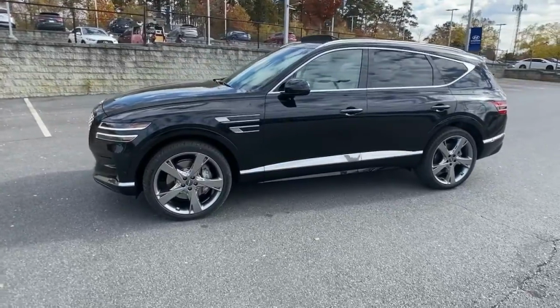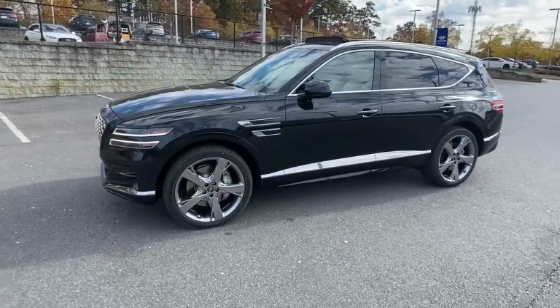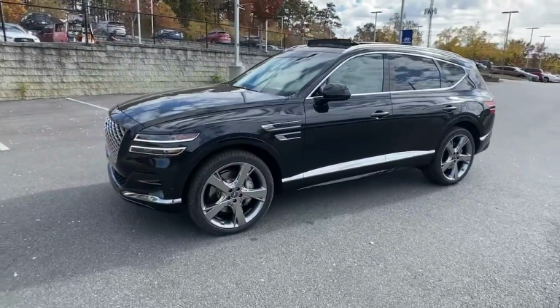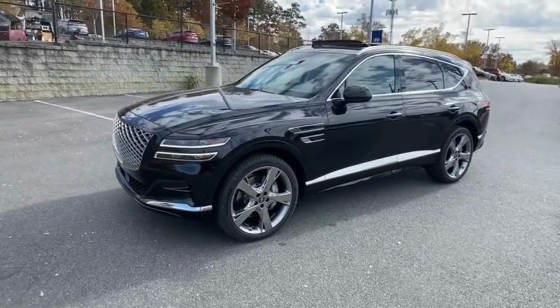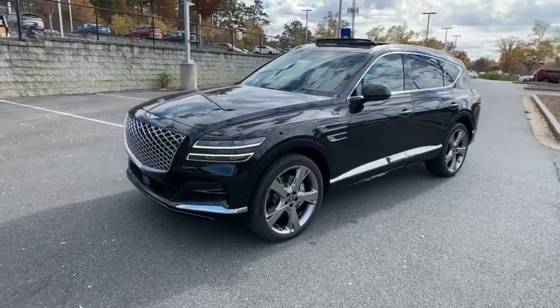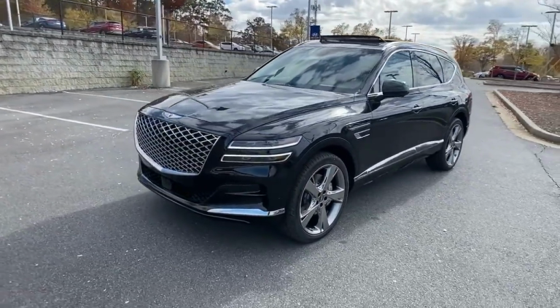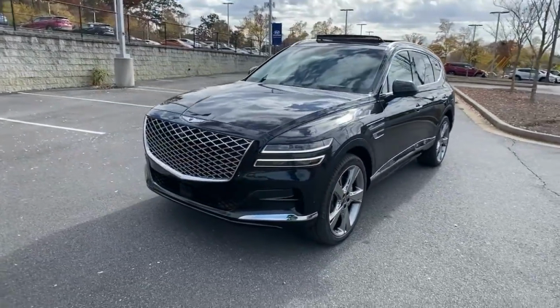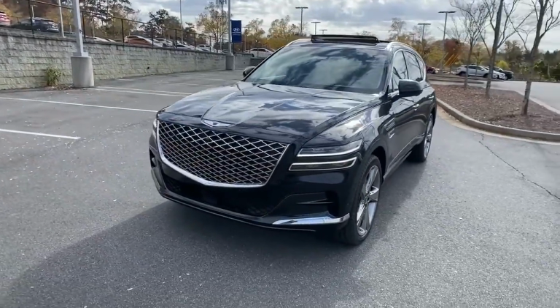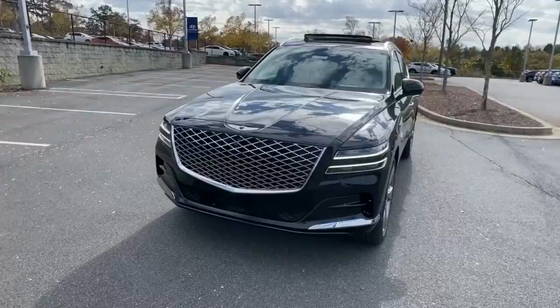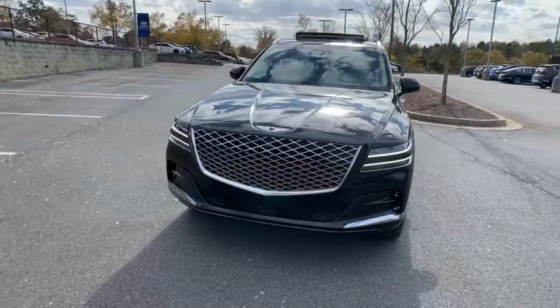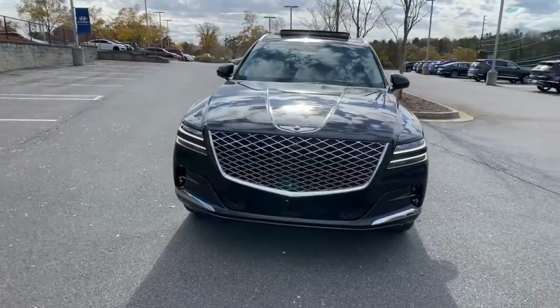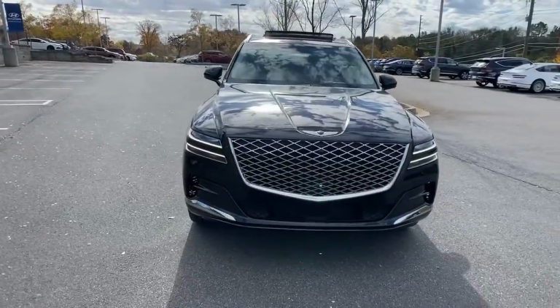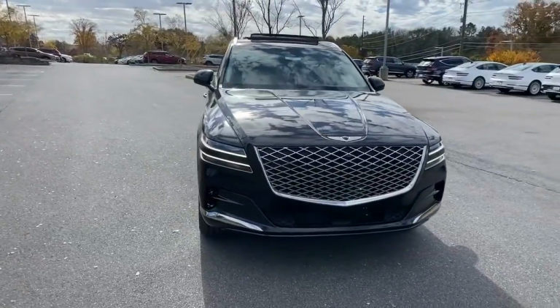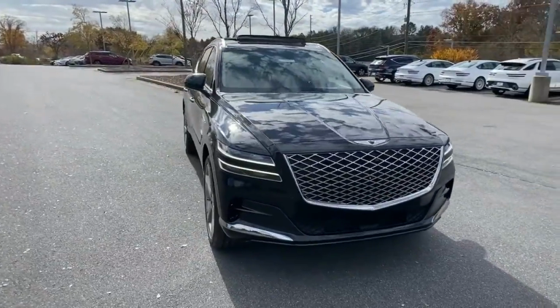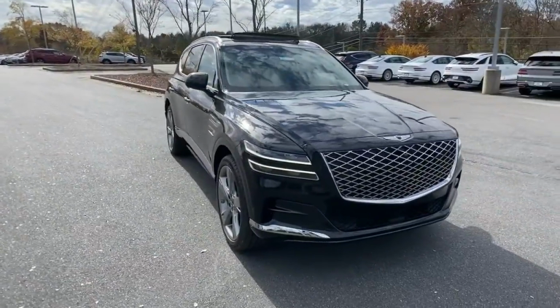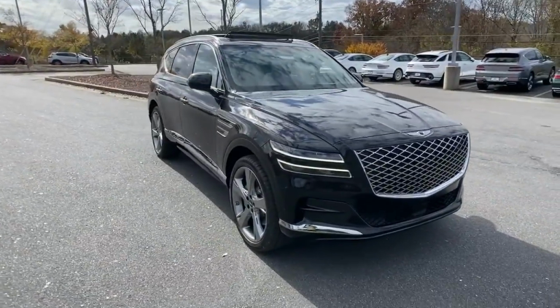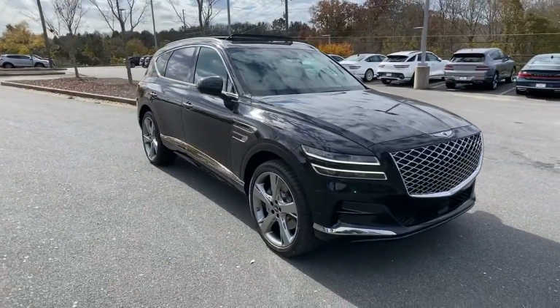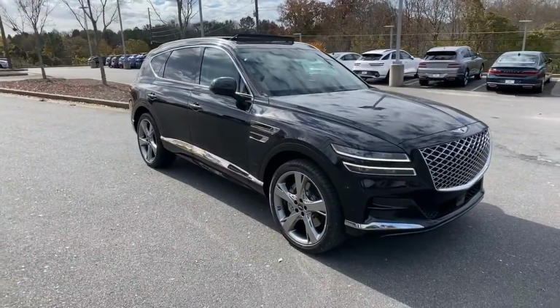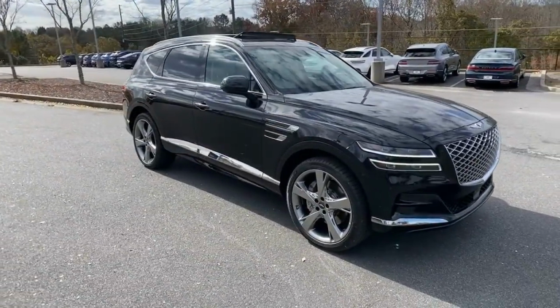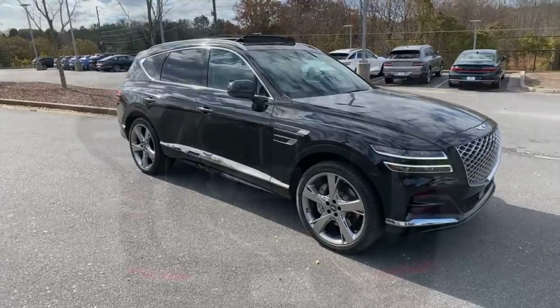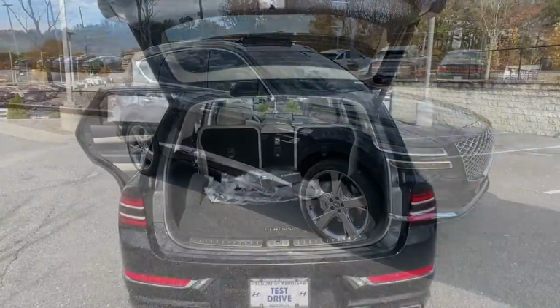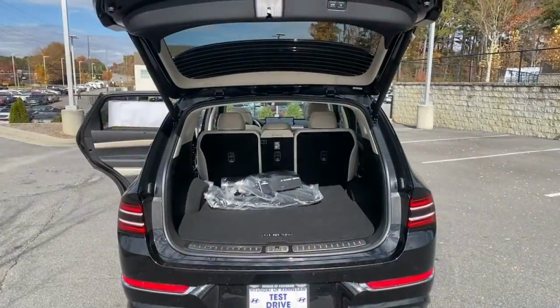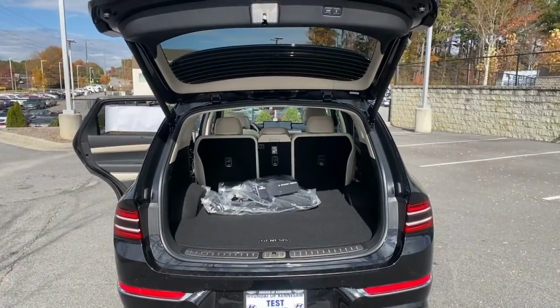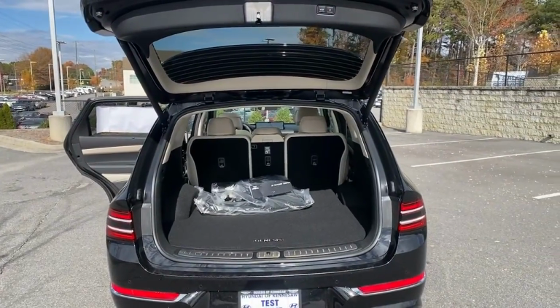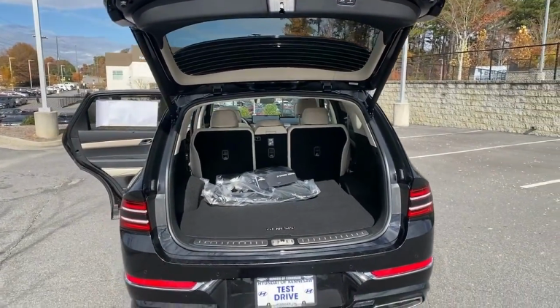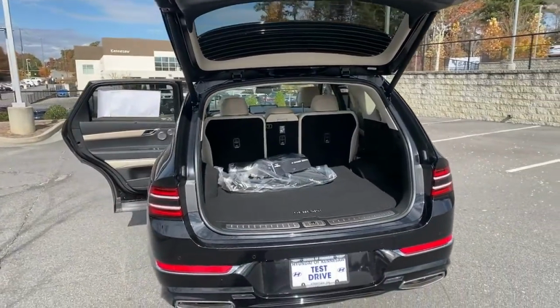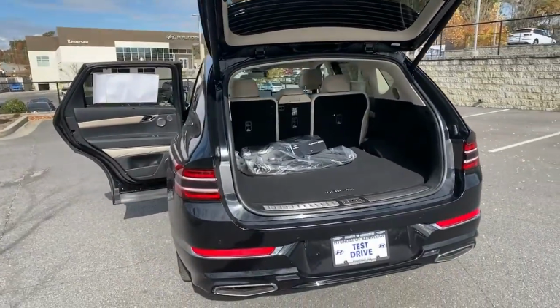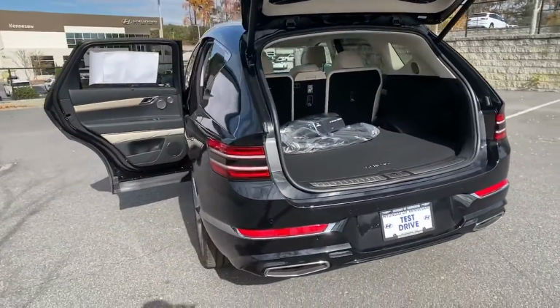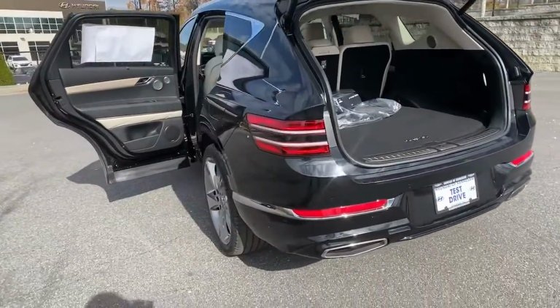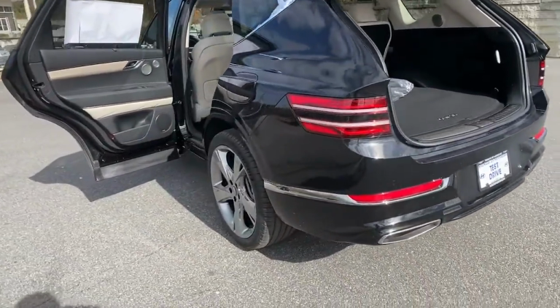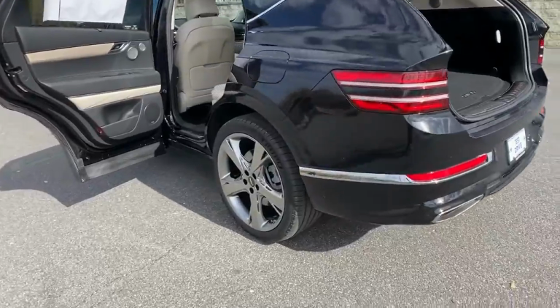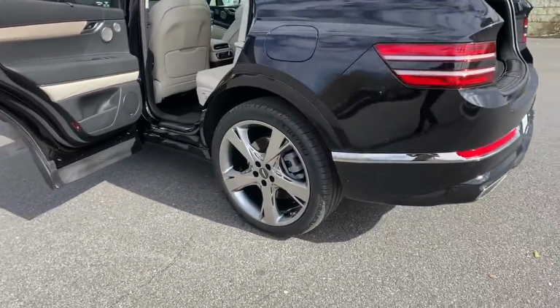The following are some of this vehicle's highlighted options: navigation system, power lift gate, electronic stability control, seat memory, trip computer, power windows, bucket seats, four-wheel disc brakes, power steering.